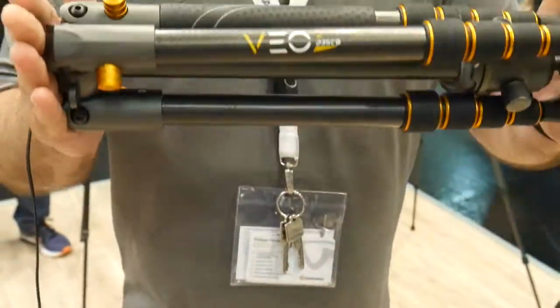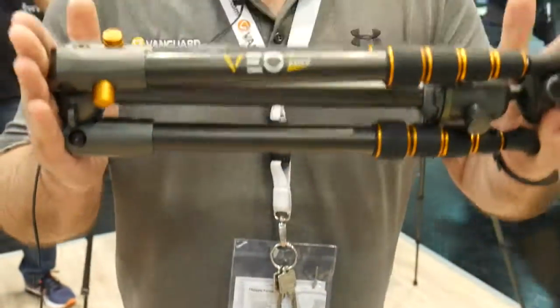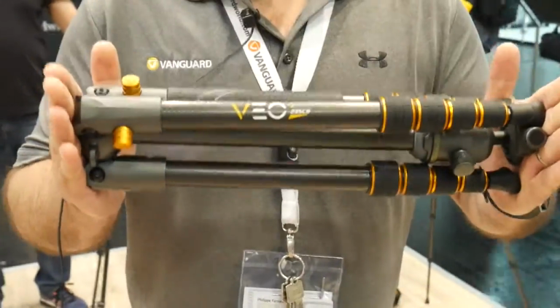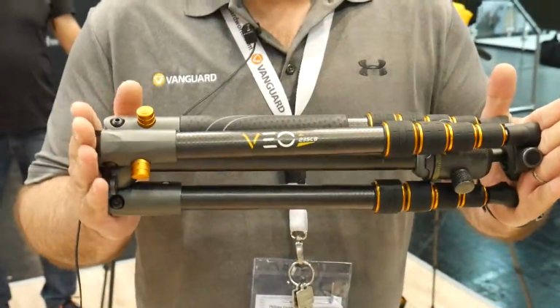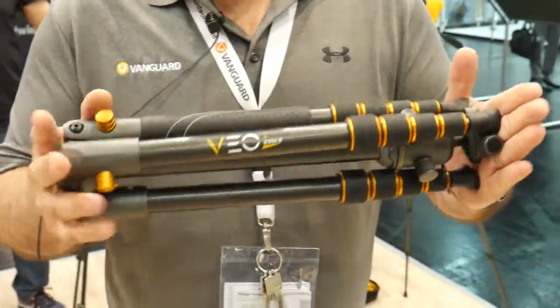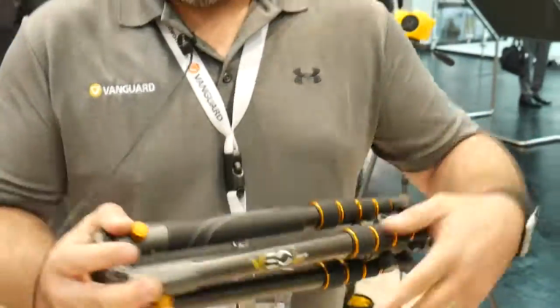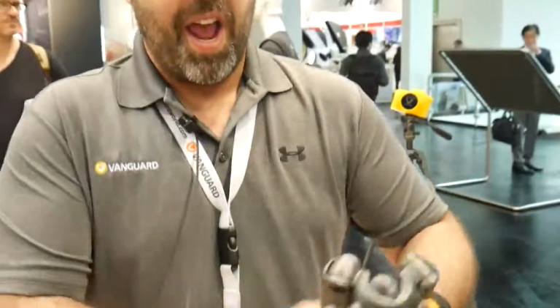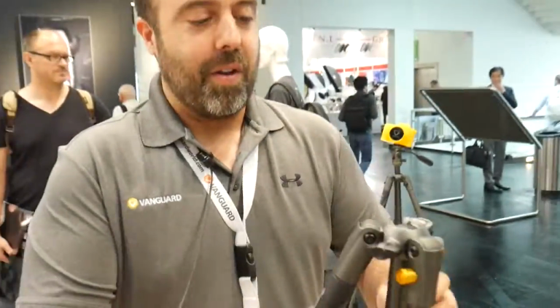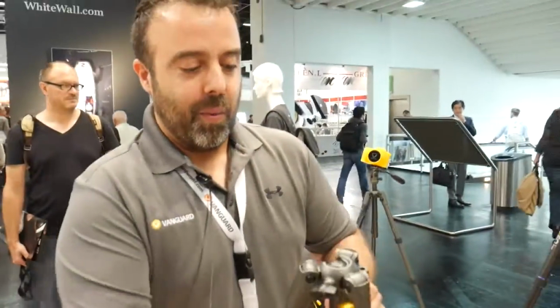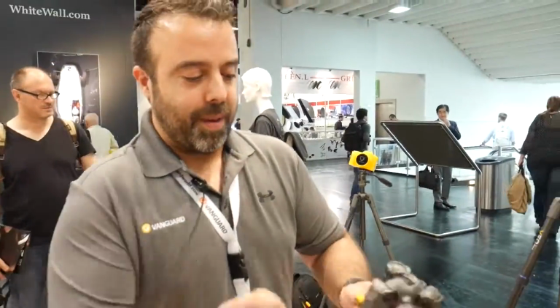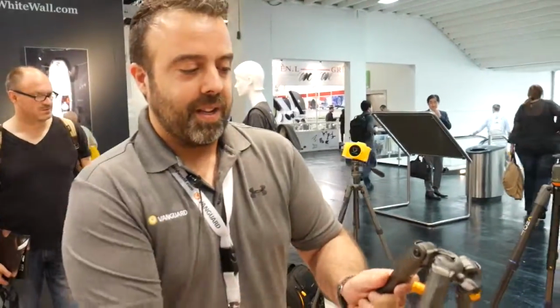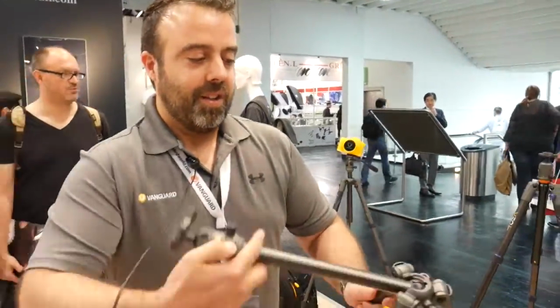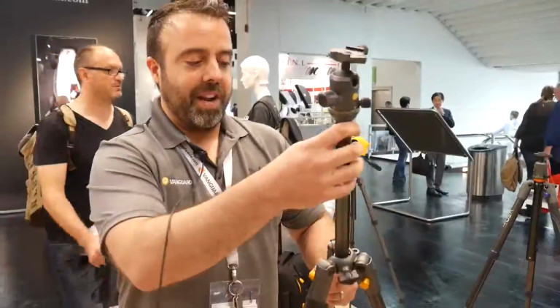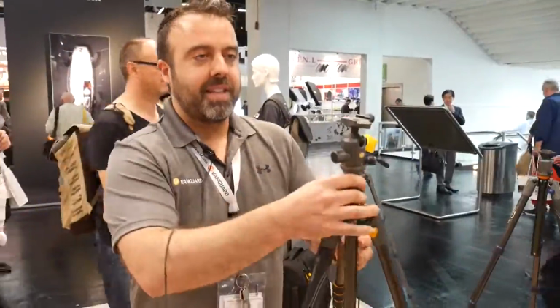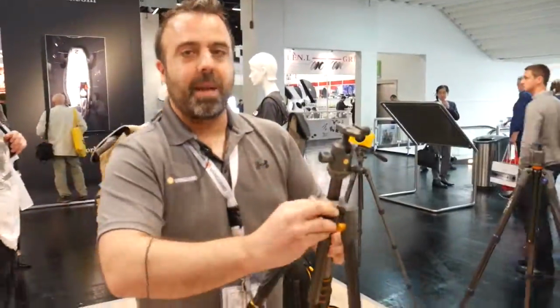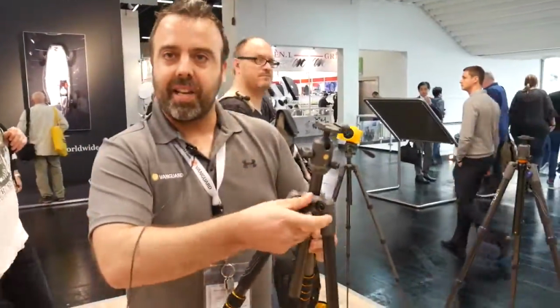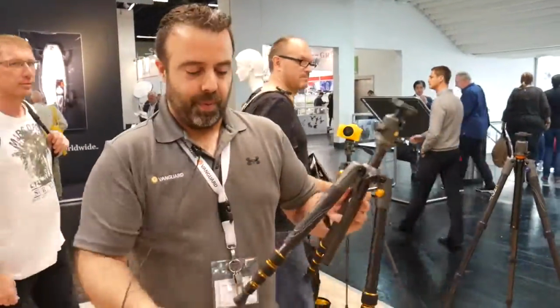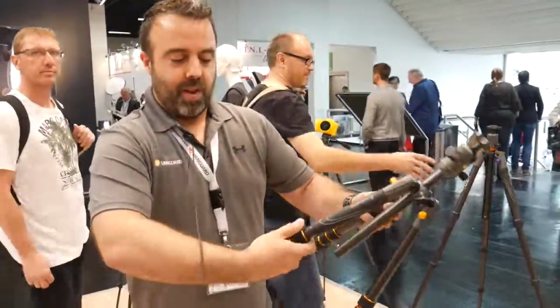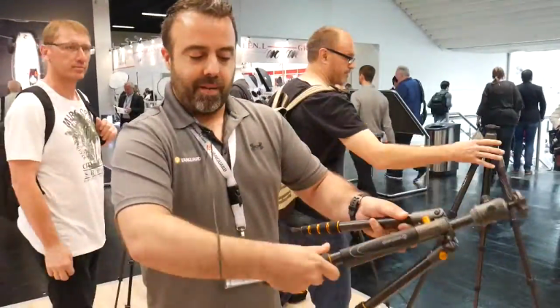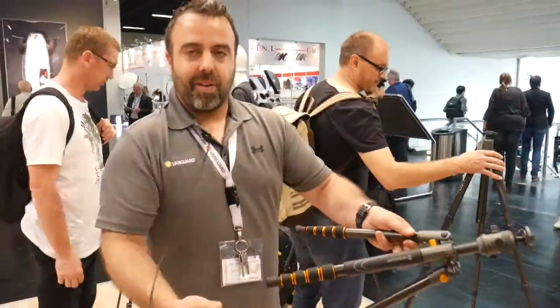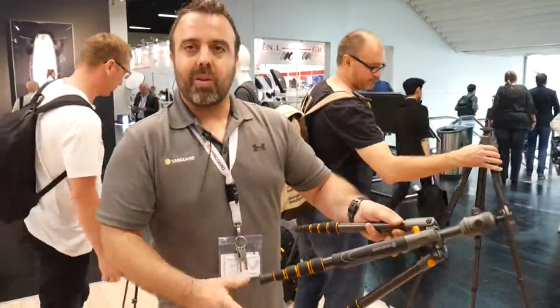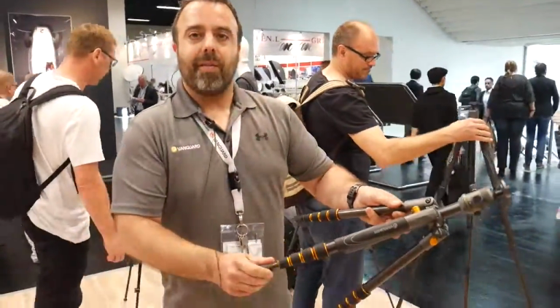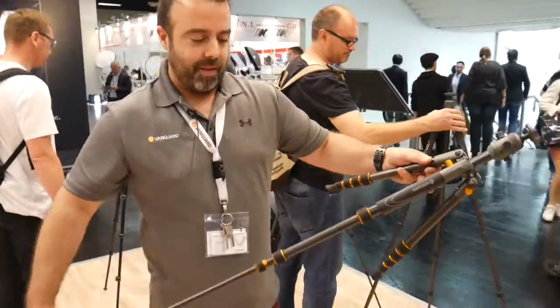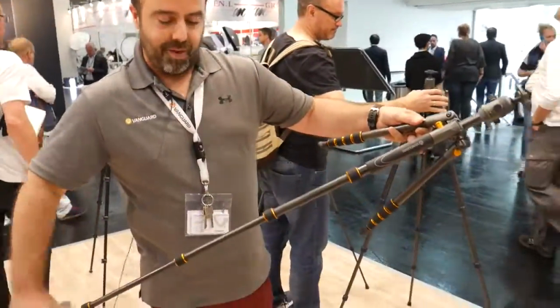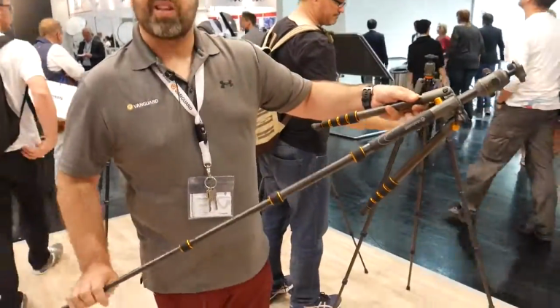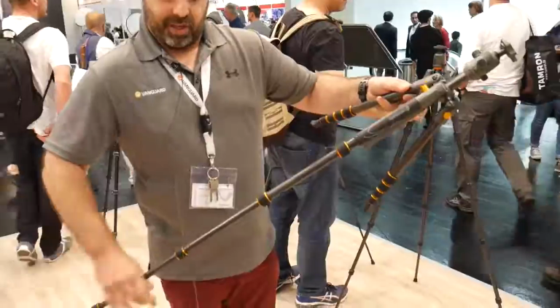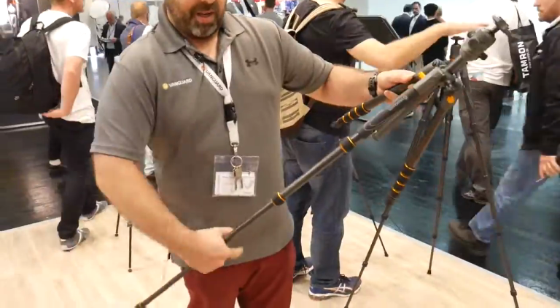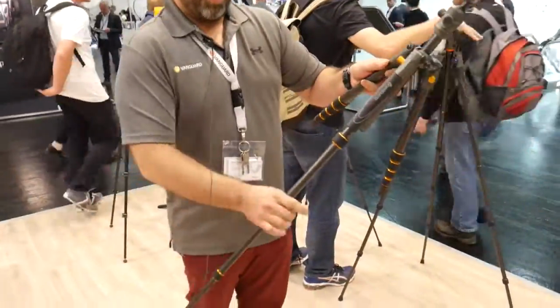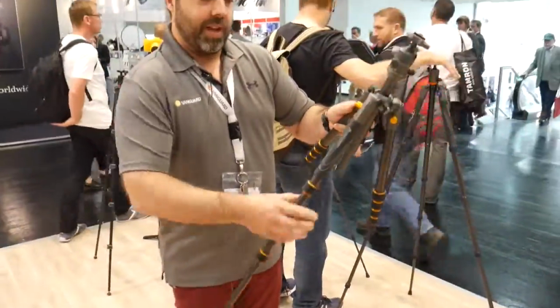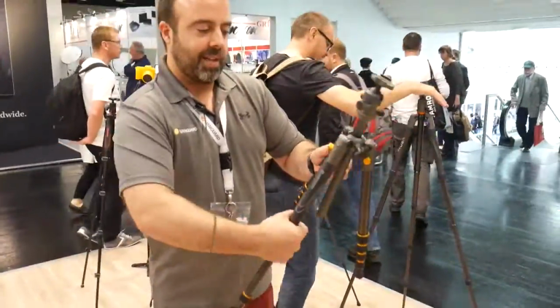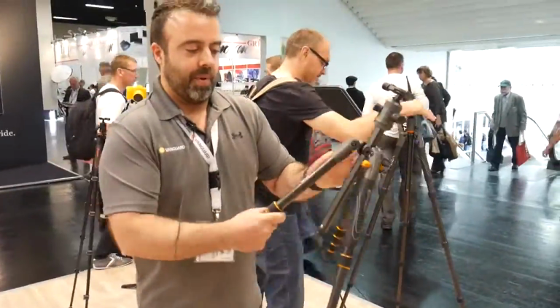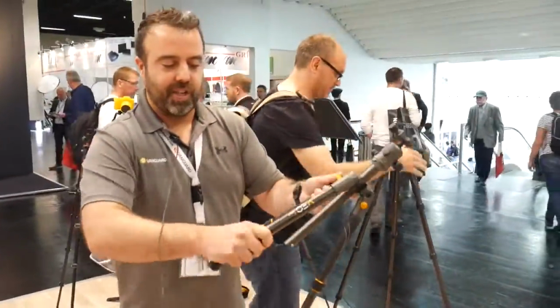It's less than 40 centimeters long and we have kept the very innovative system to set it up. We have also advanced twist lock, very quick to set up in position.